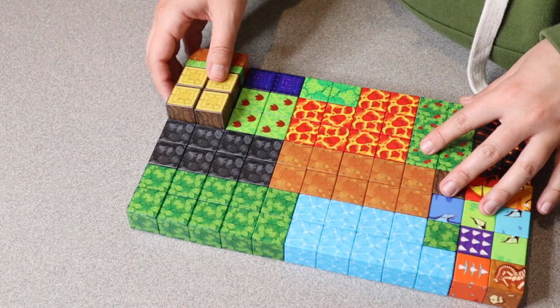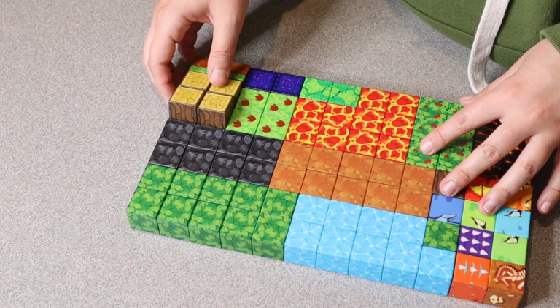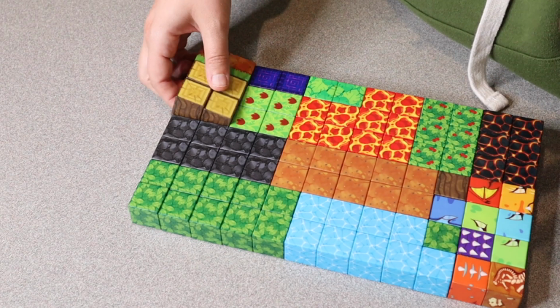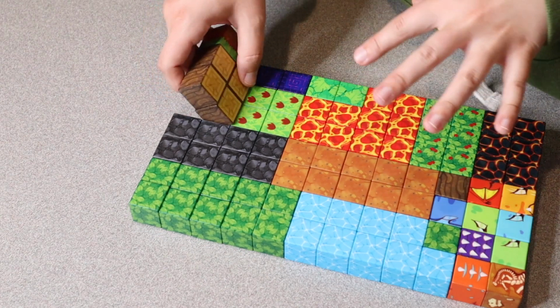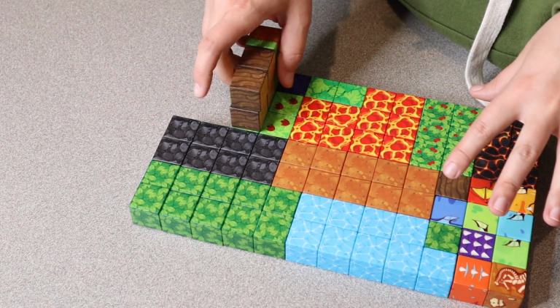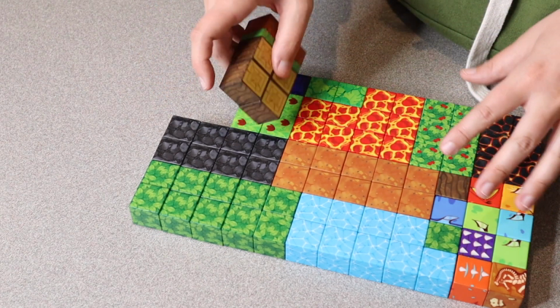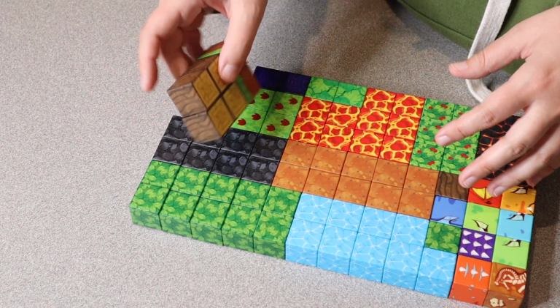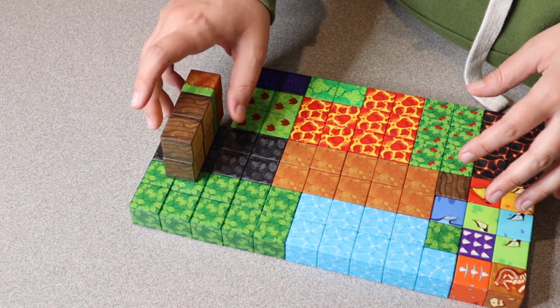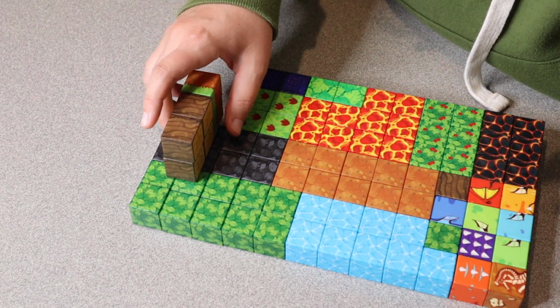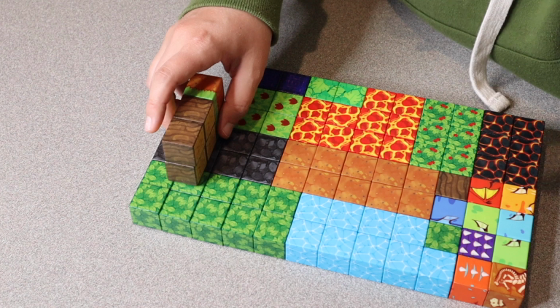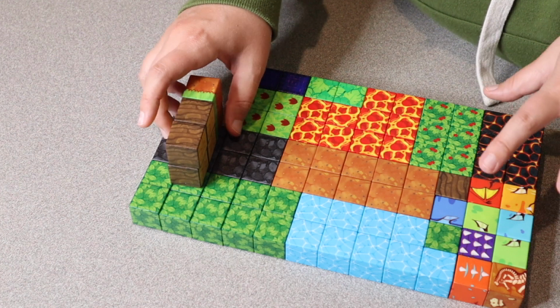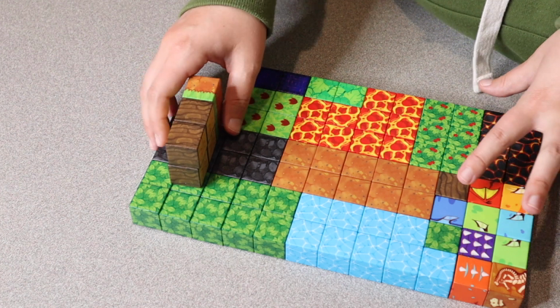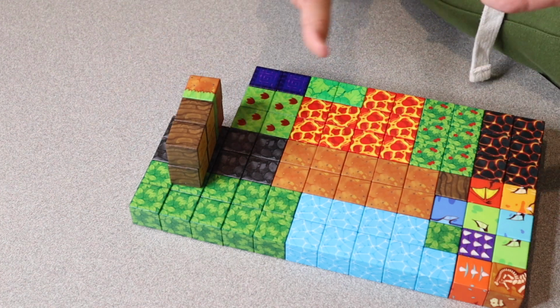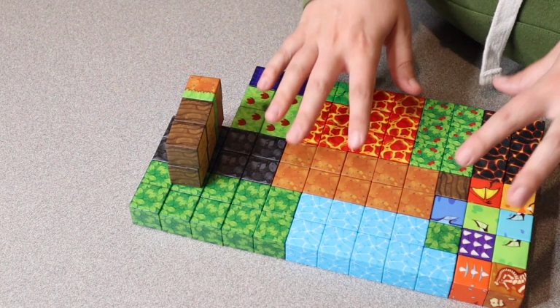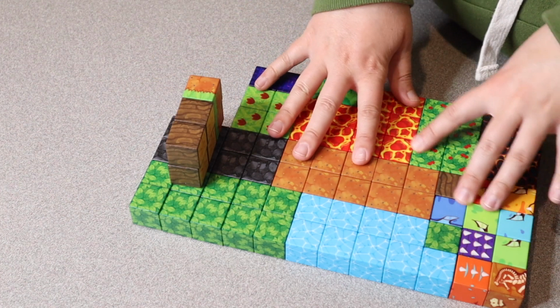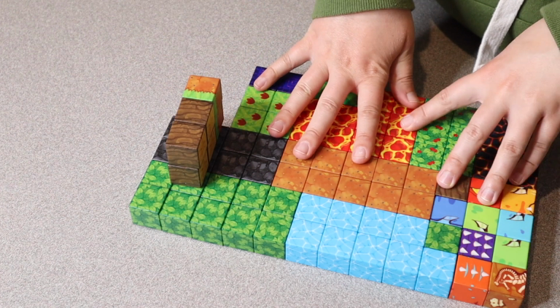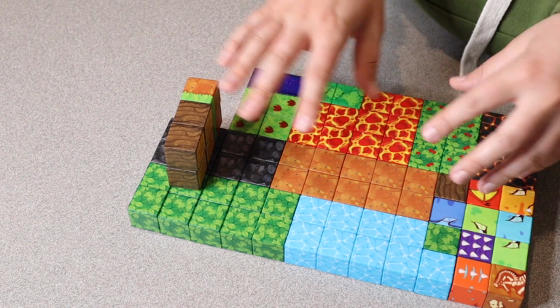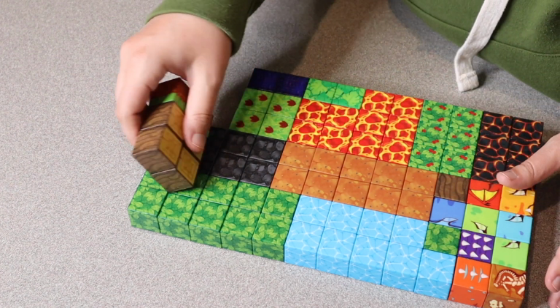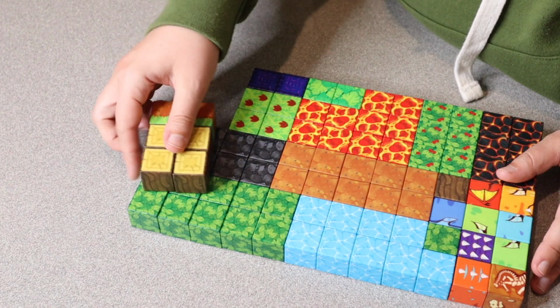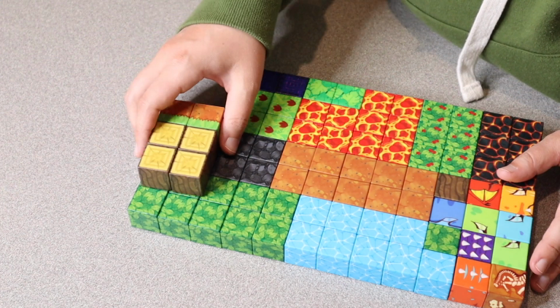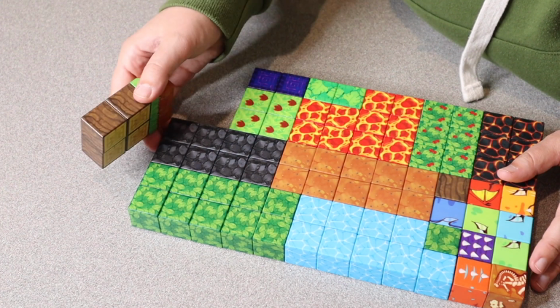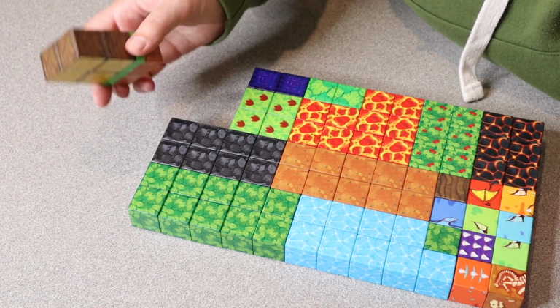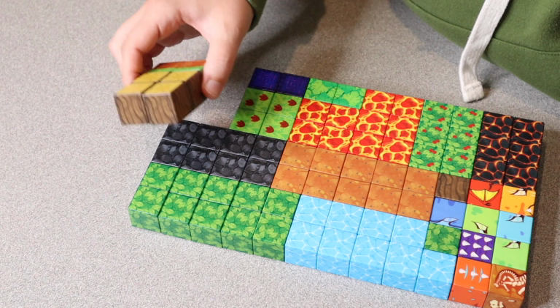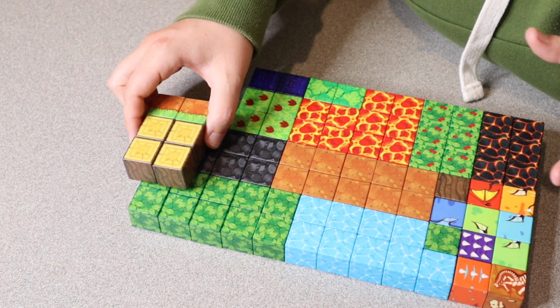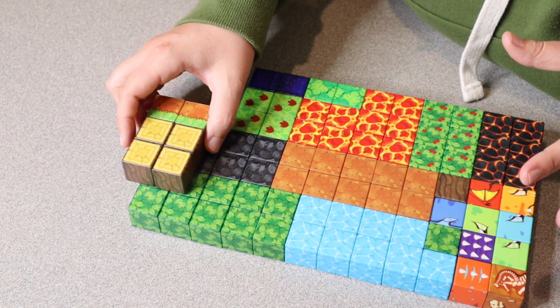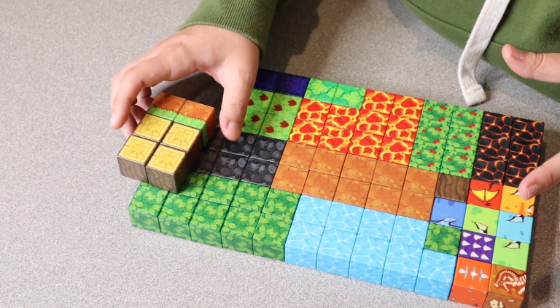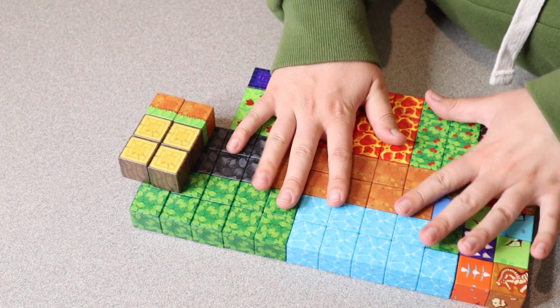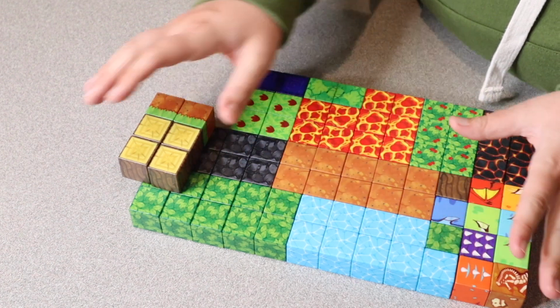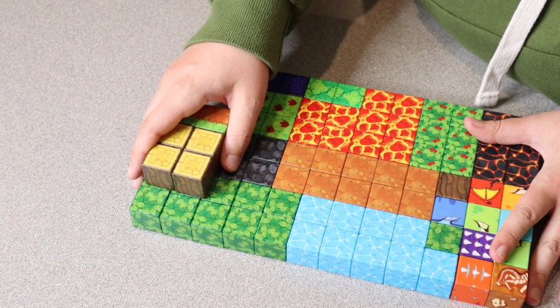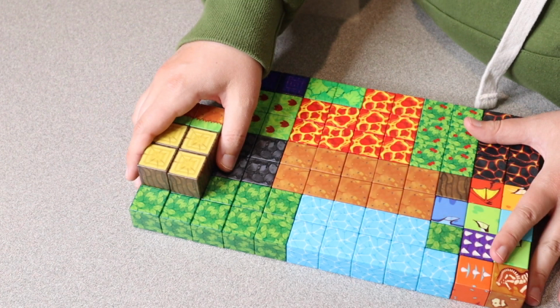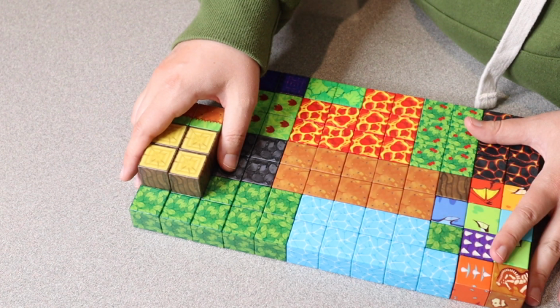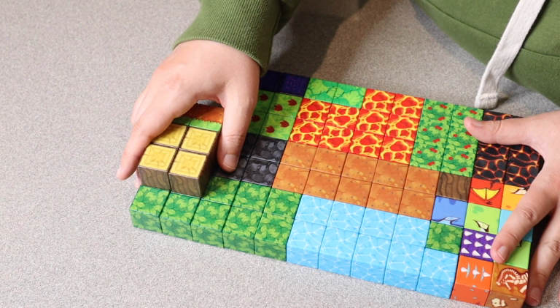I do like that these magnetic building cubes are compatible with so many different brands of magnetic cubes, meaning that you can use multiple different sets for so many fun things. I'm going to go ahead and give these to the kids so they can build something.